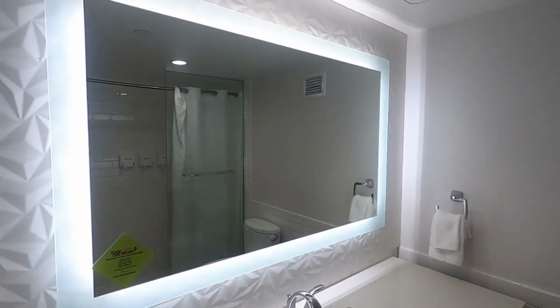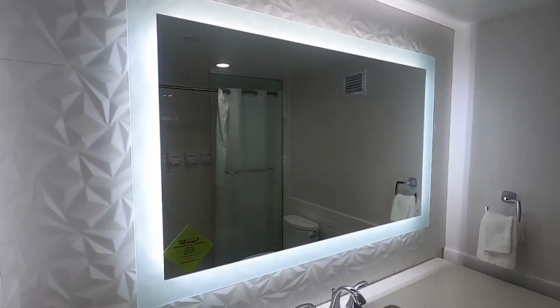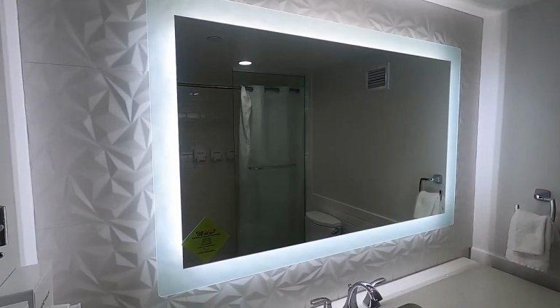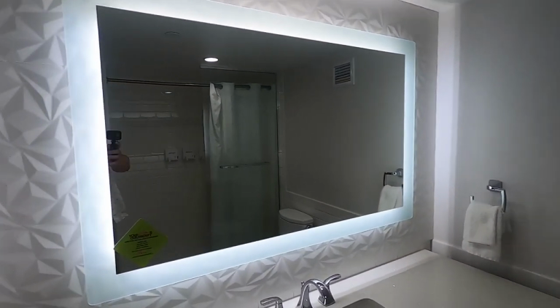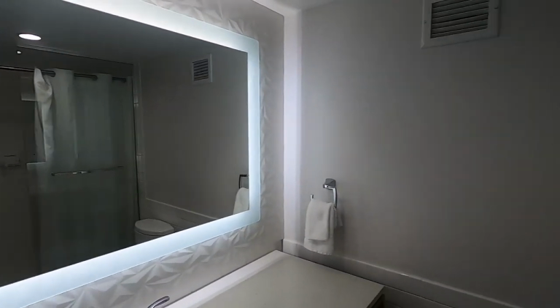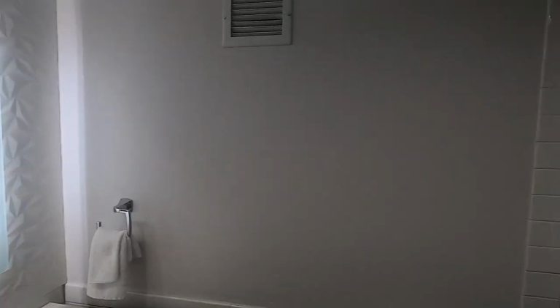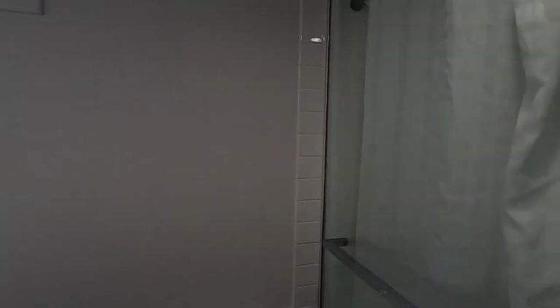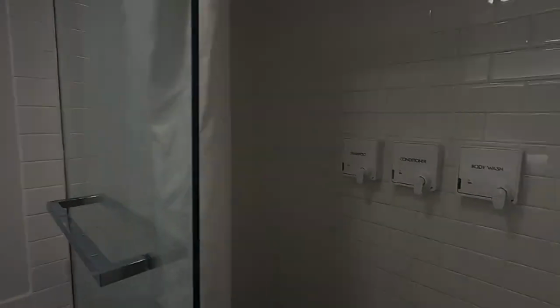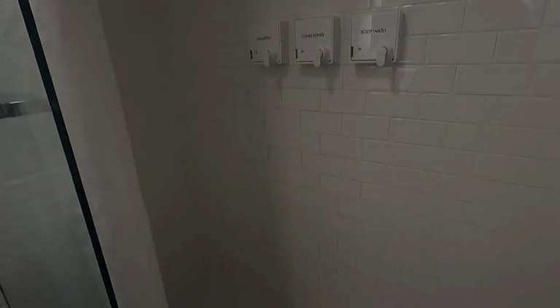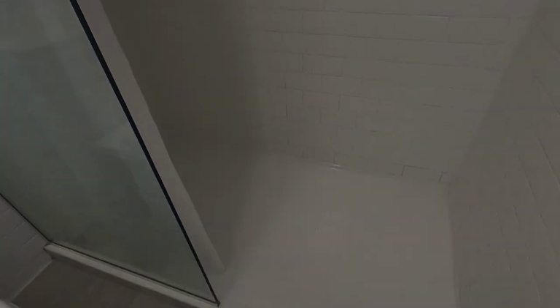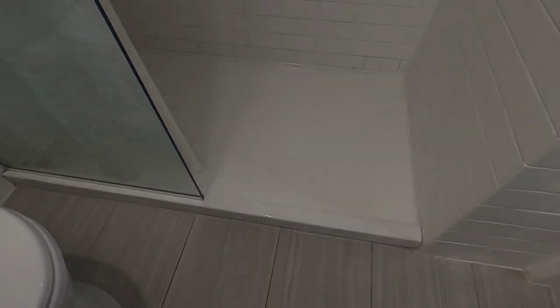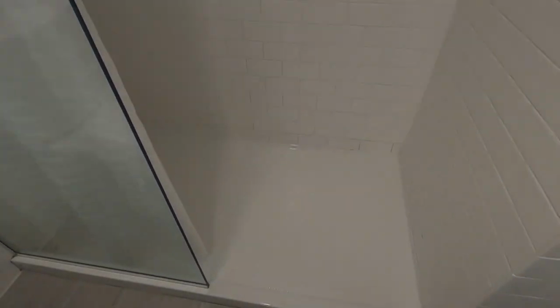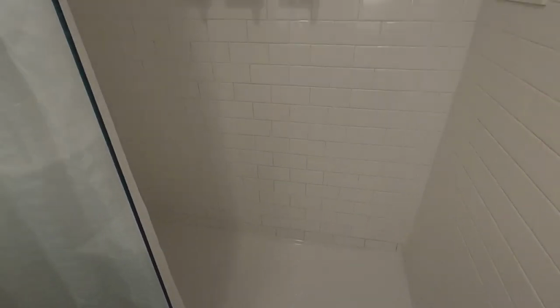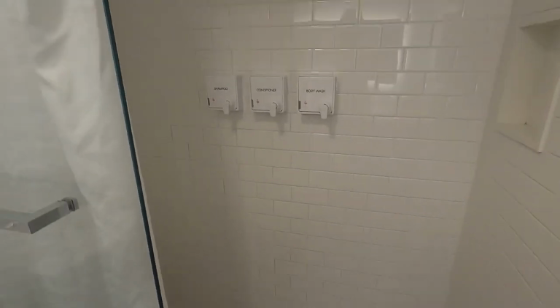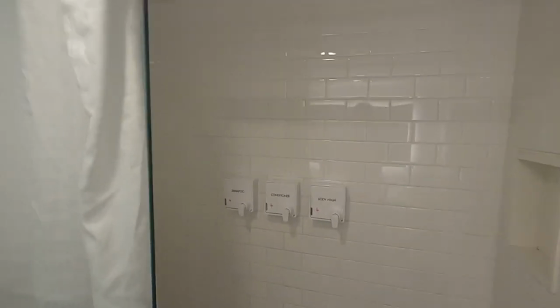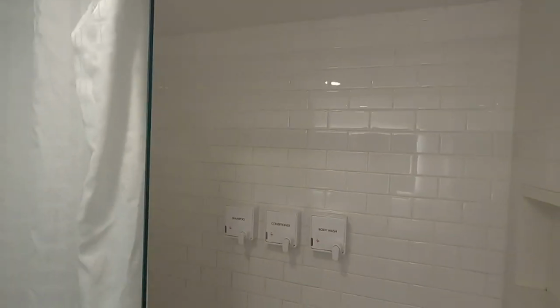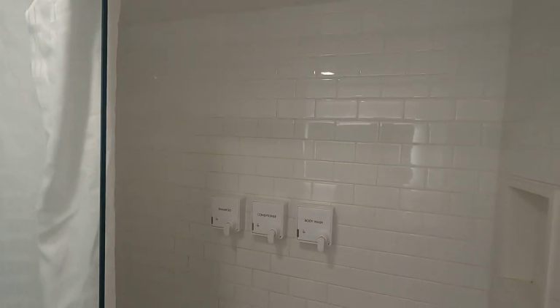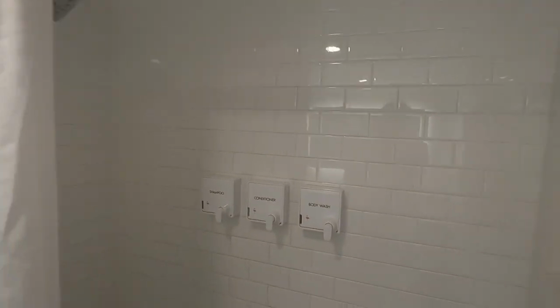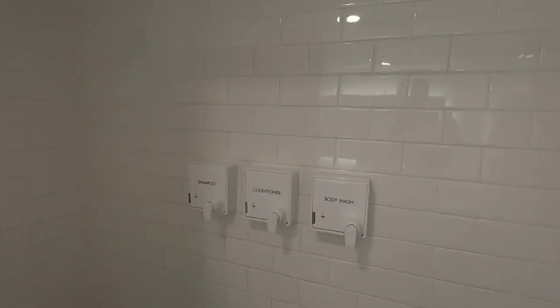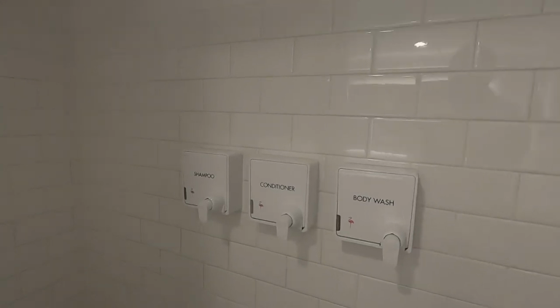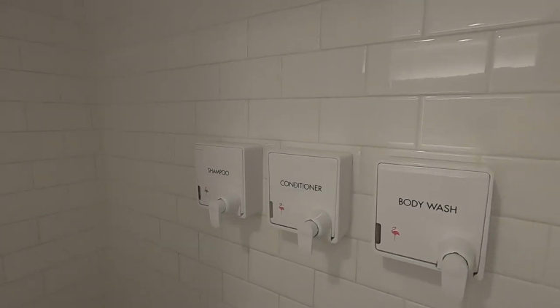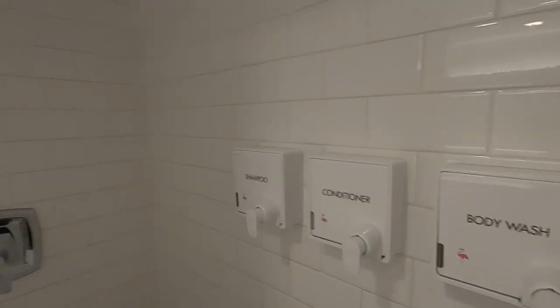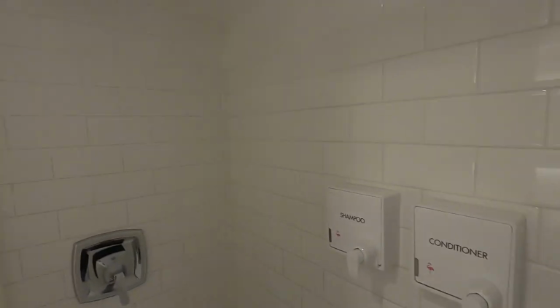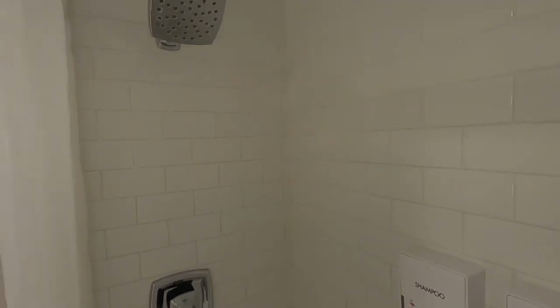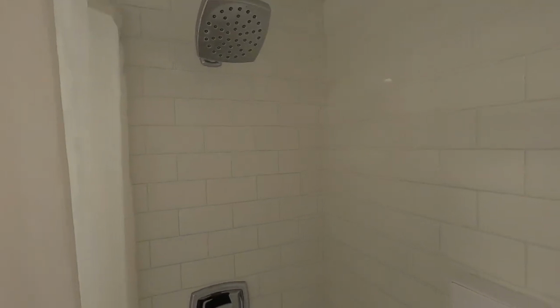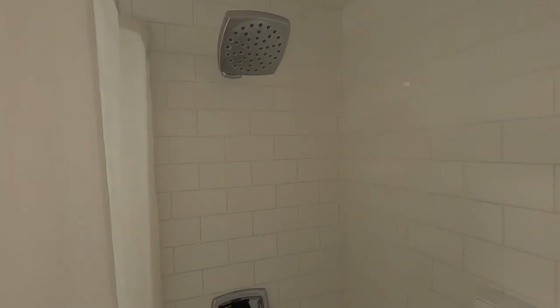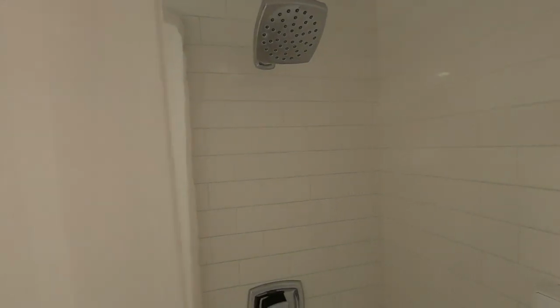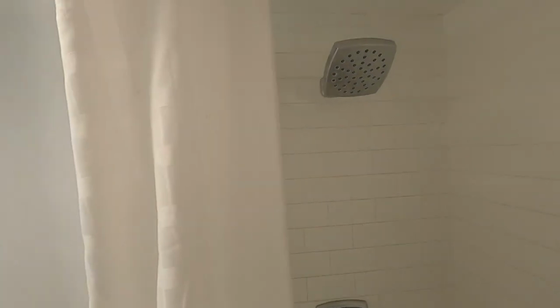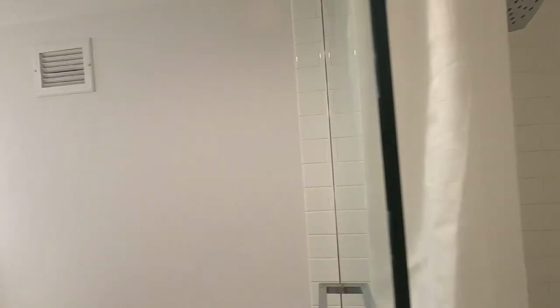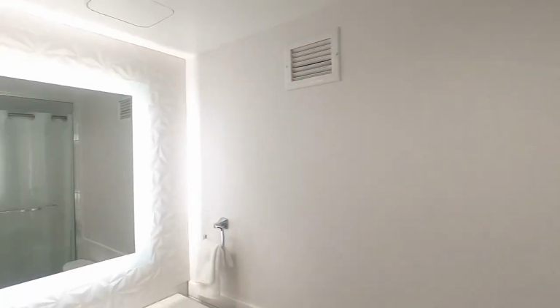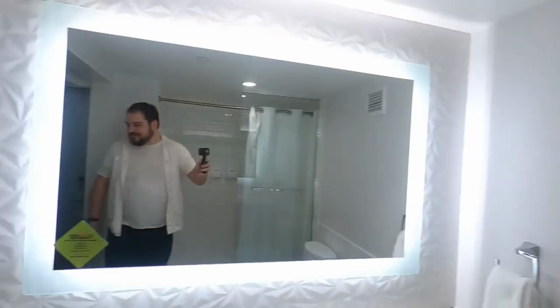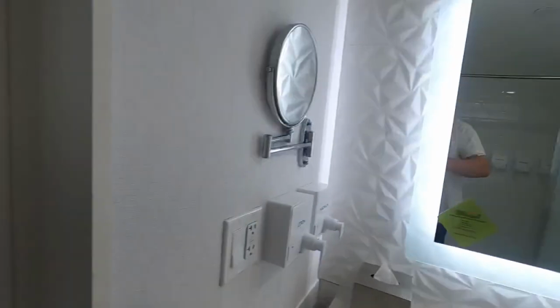Bathroom. That's a really cool mirror. Oh, that's cool. It's like a full stand-up shower. I like the height of the shower though, because it's really tall.